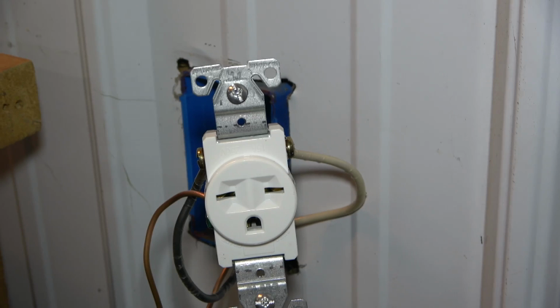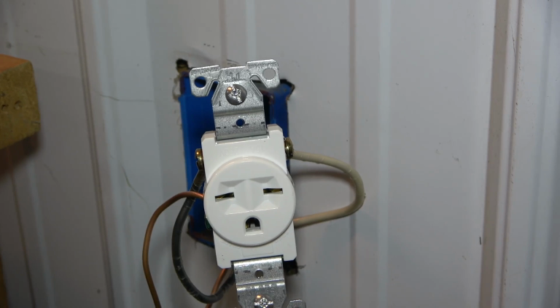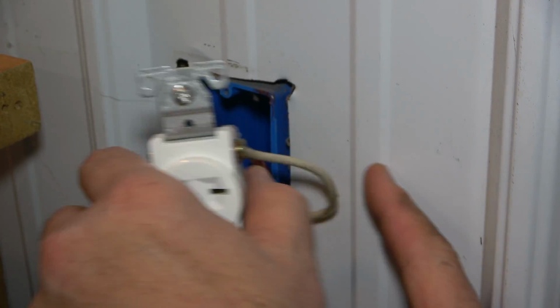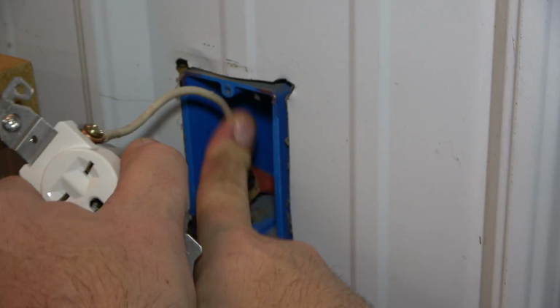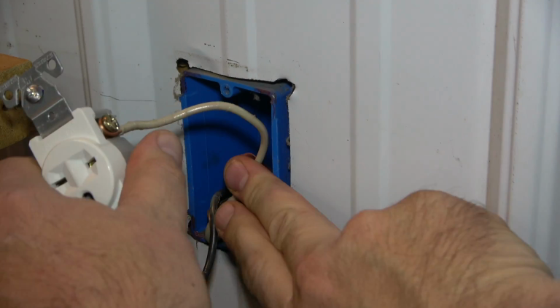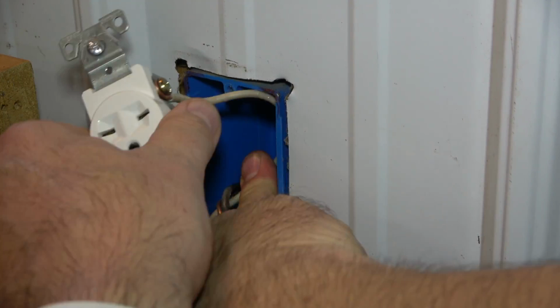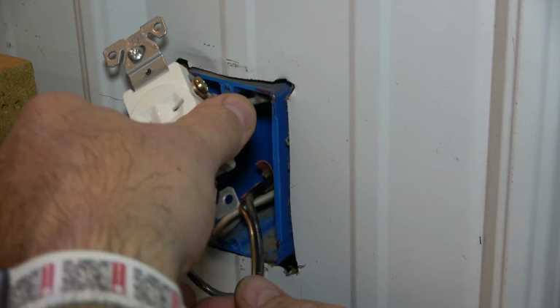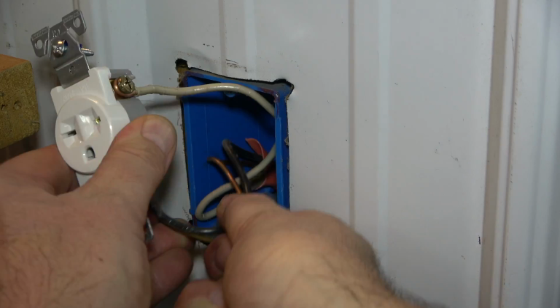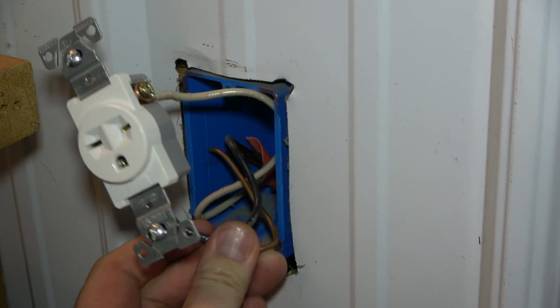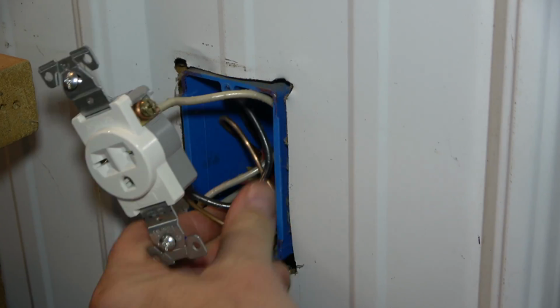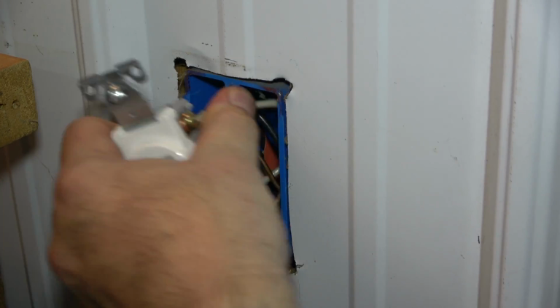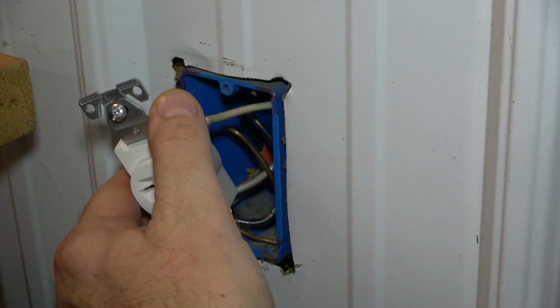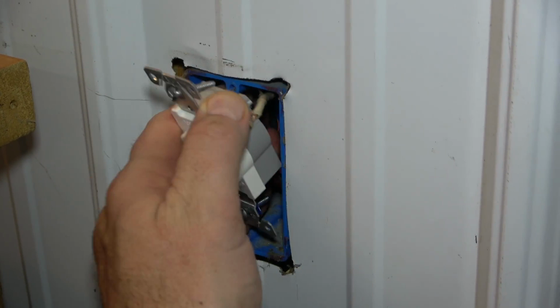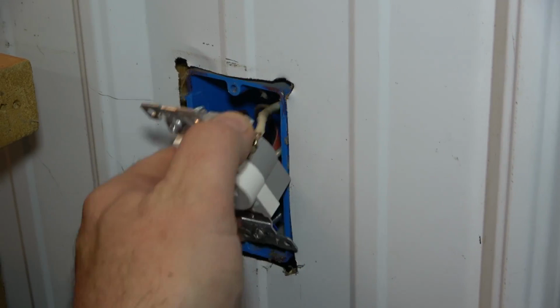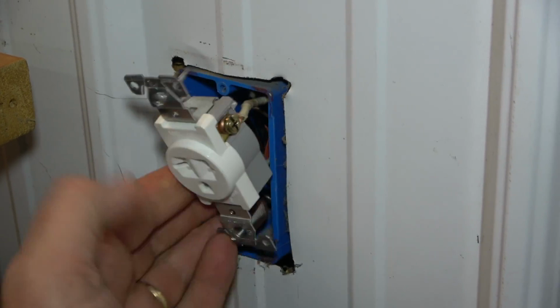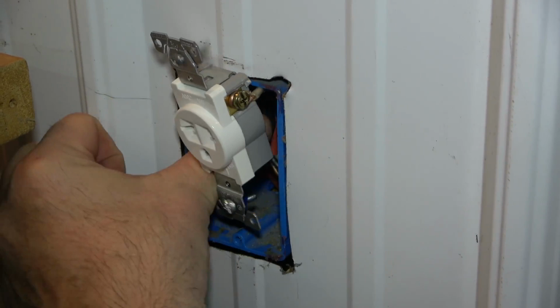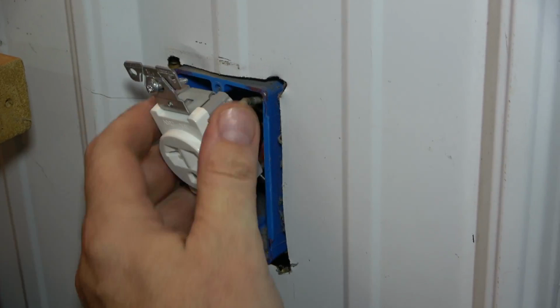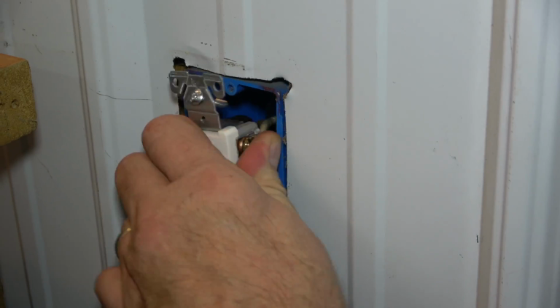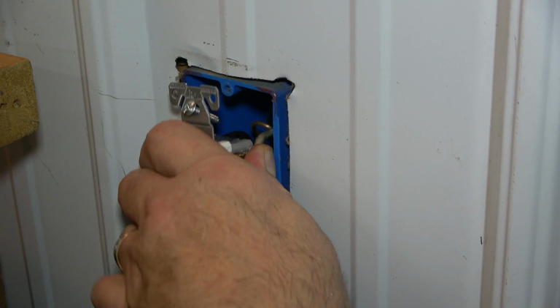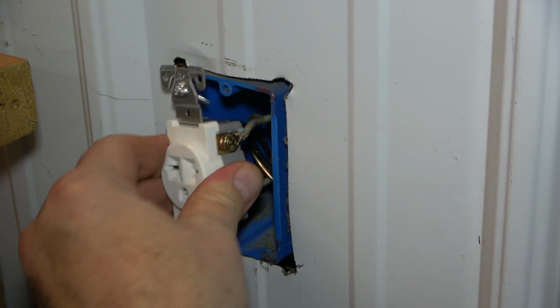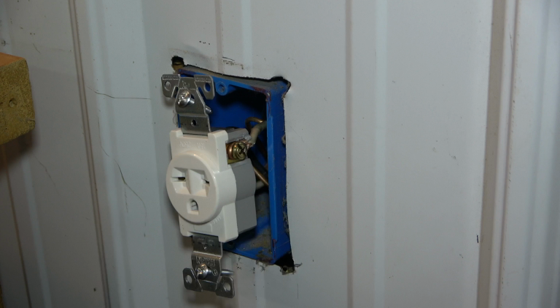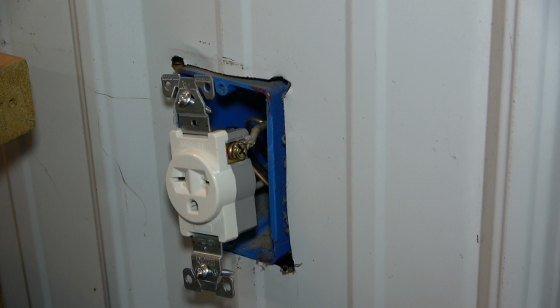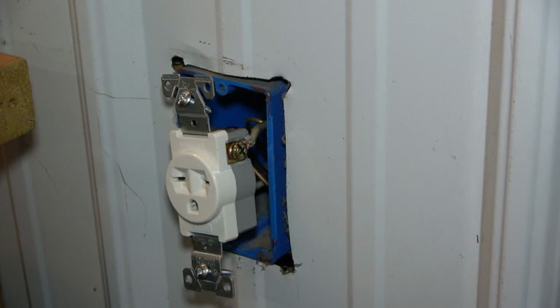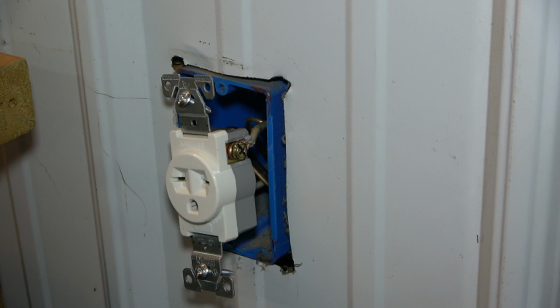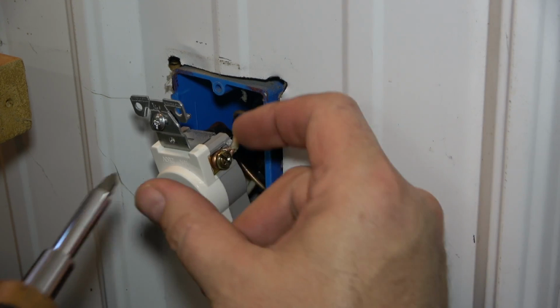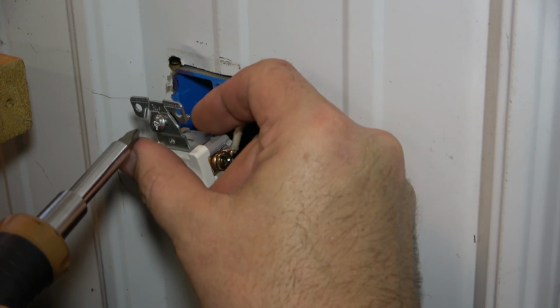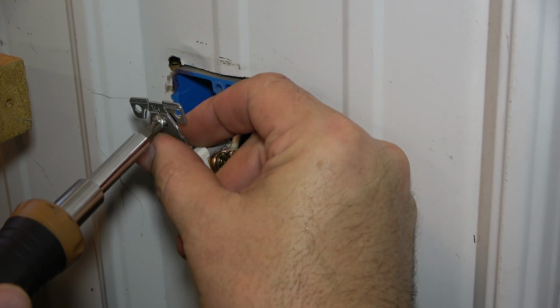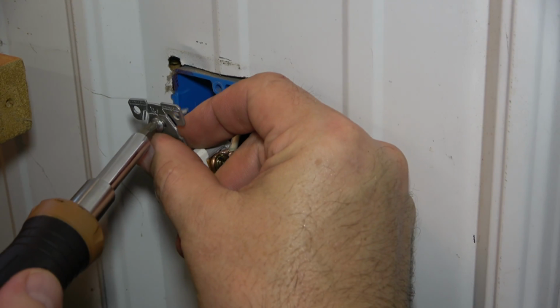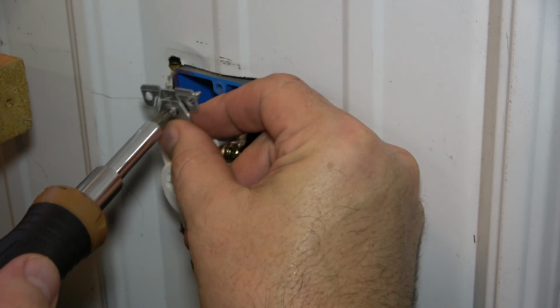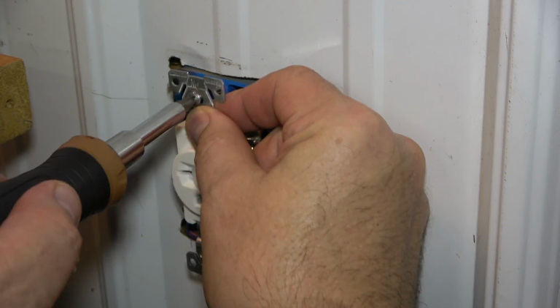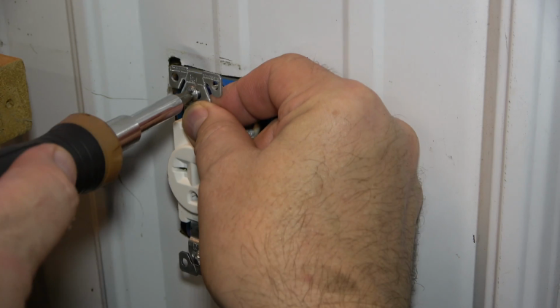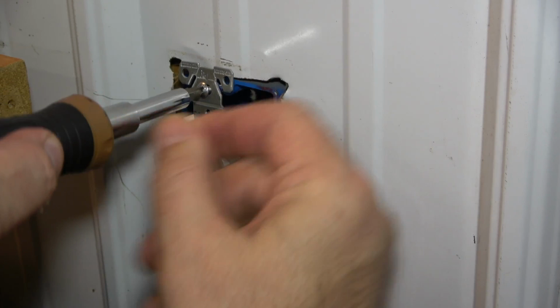Now carefully tuck the wires deep within the electrical box. Make sure the ground wire is not in danger of touching the hot terminal screws. Secure the receptacle to the box using a screwdriver in this manner.